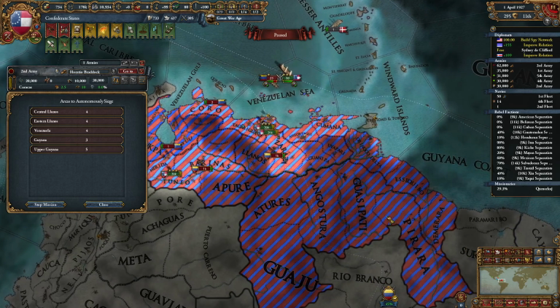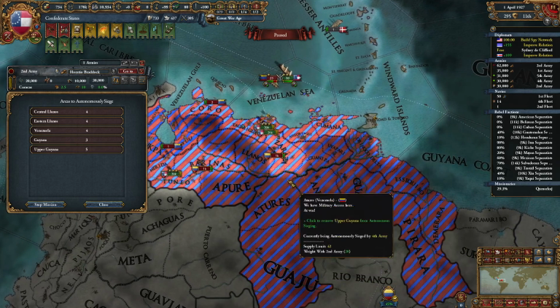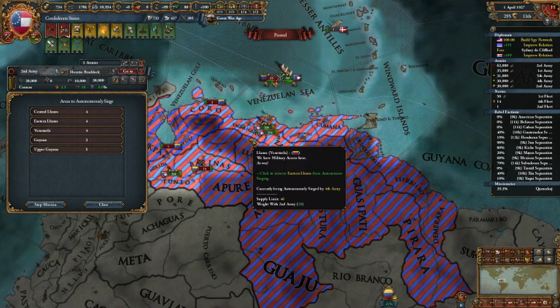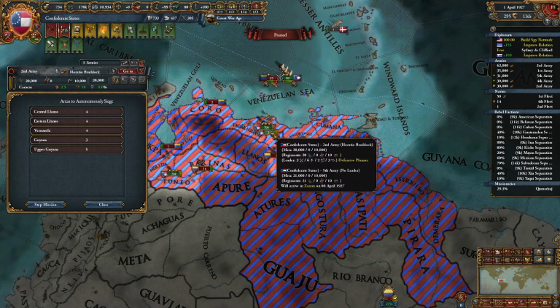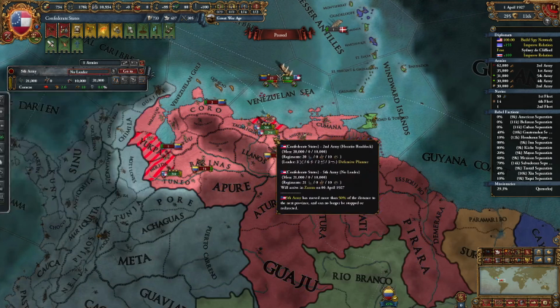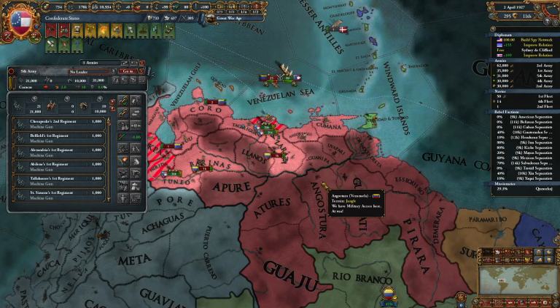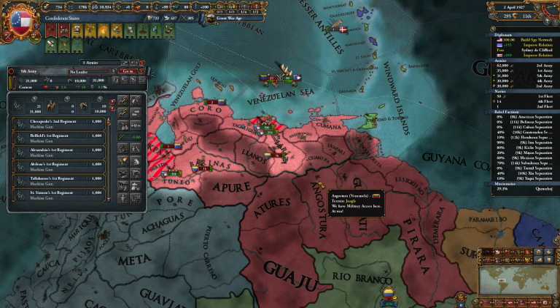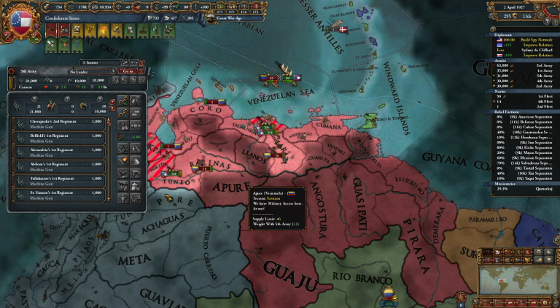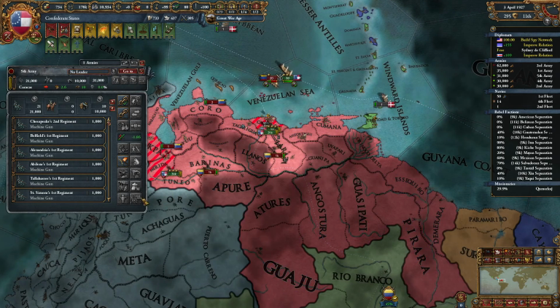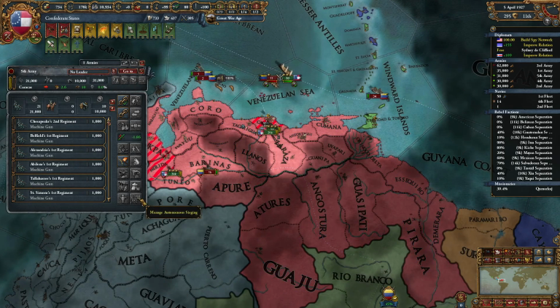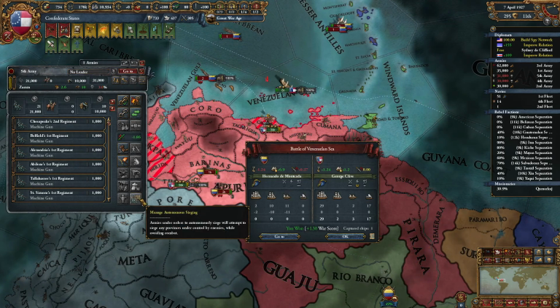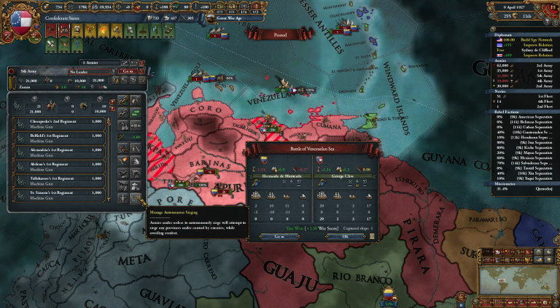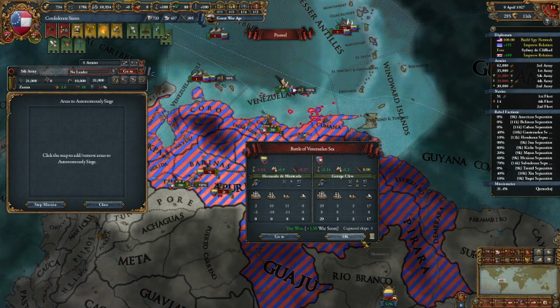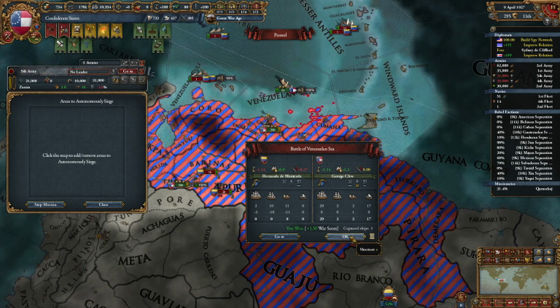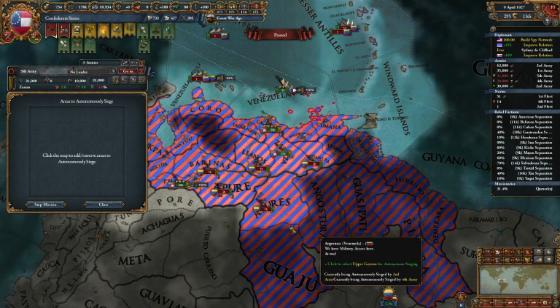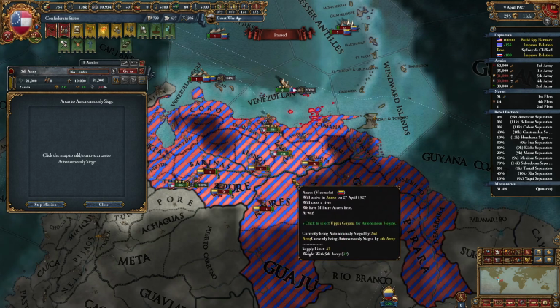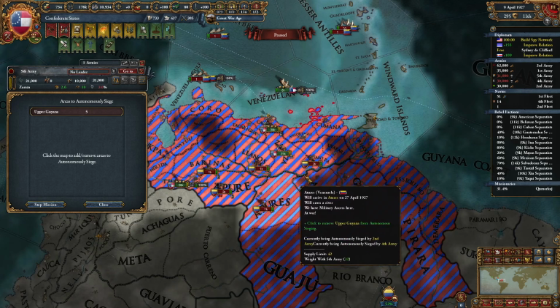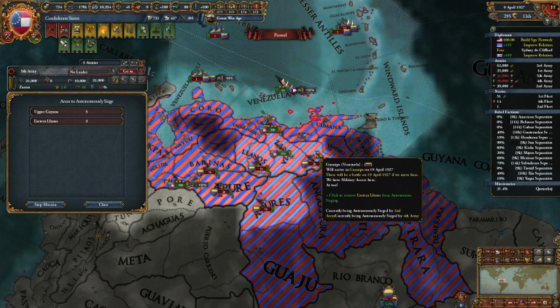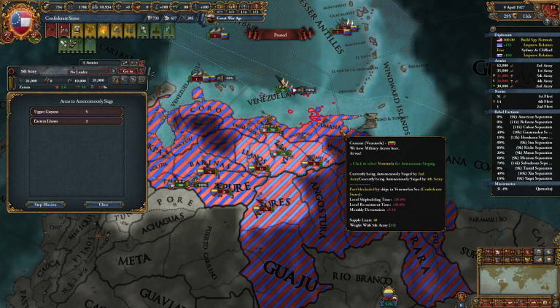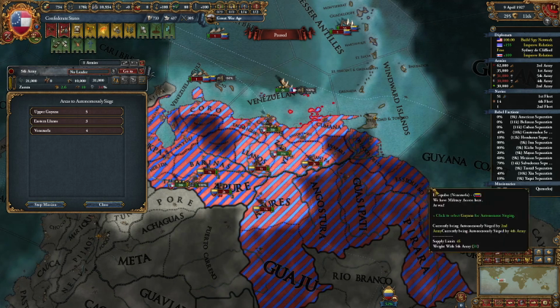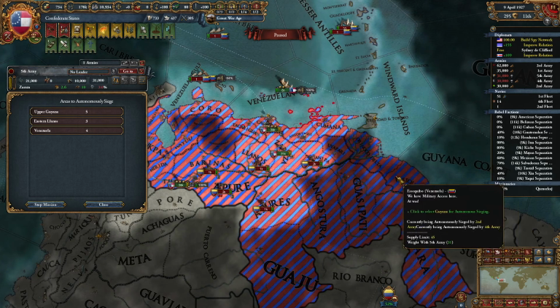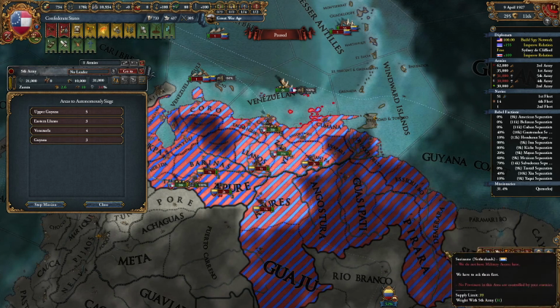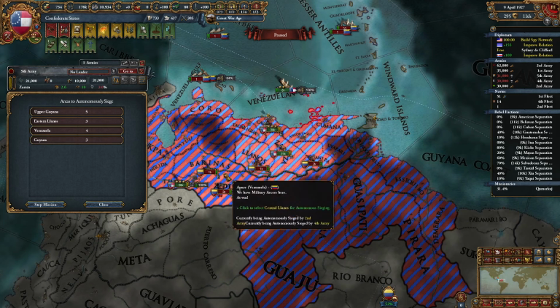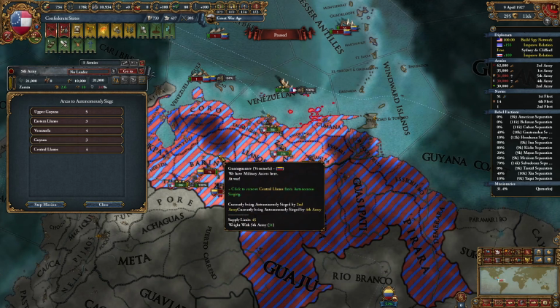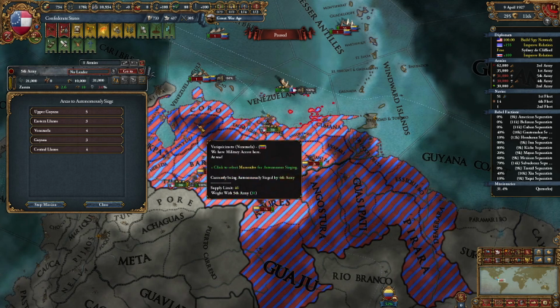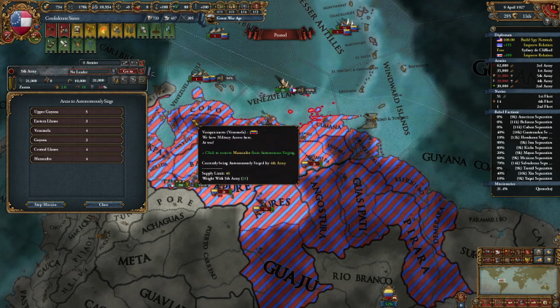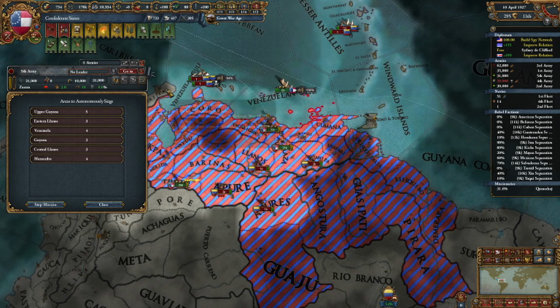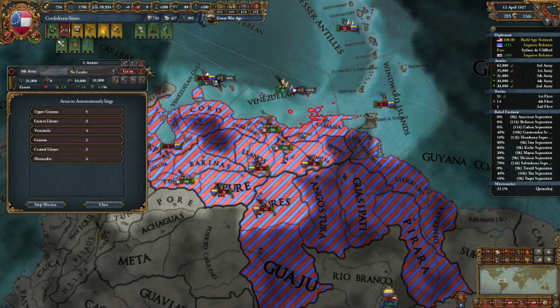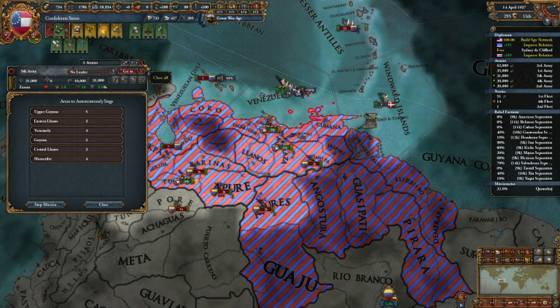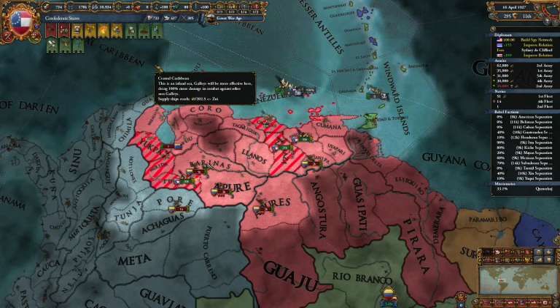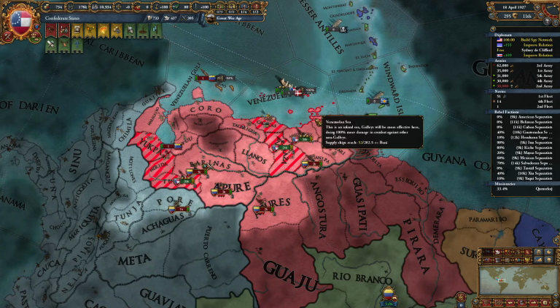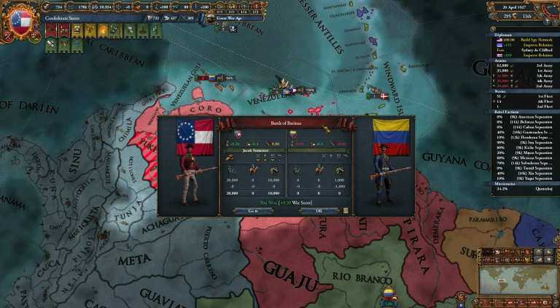They gotta do something with this — it's so hard to see that. Hey look, your navy's gone. Surprise! There you go, just carpet siege. Carpet siege away.